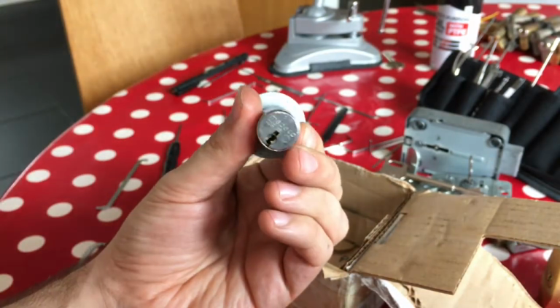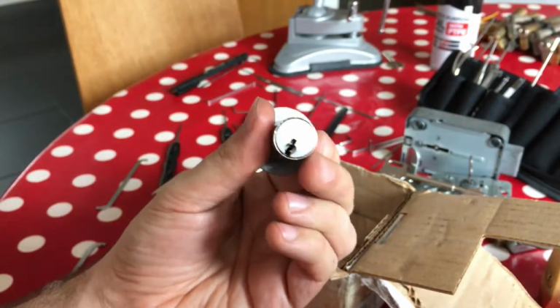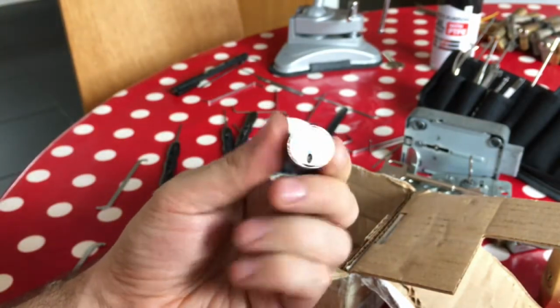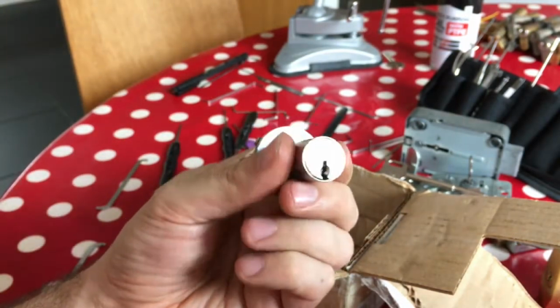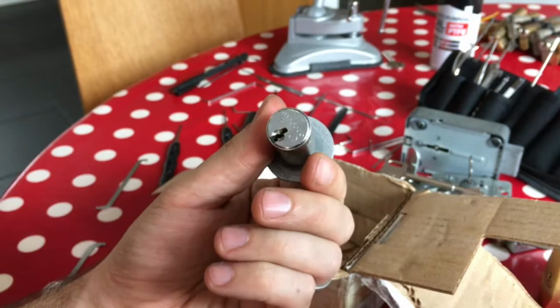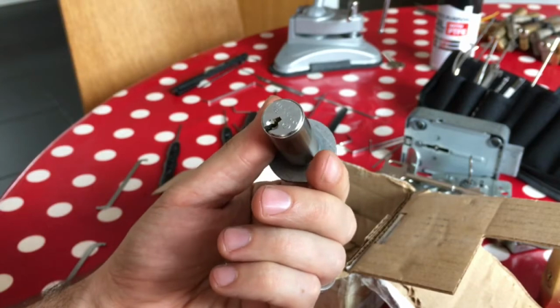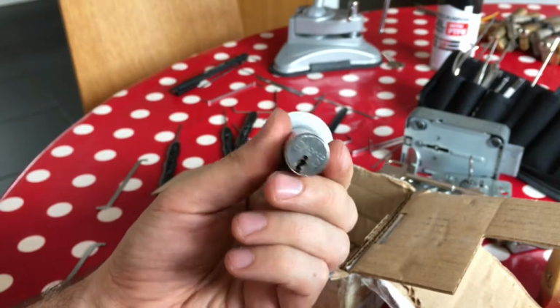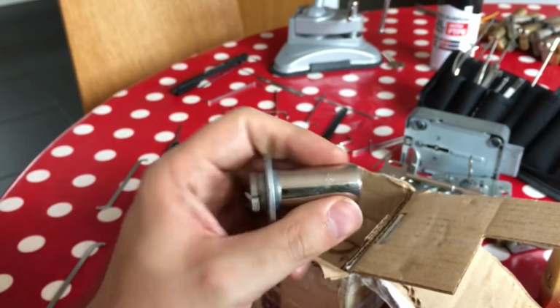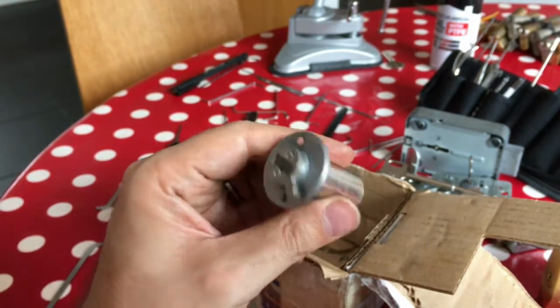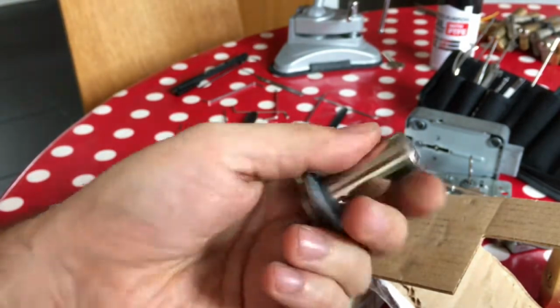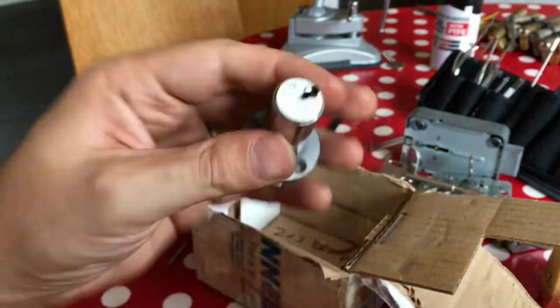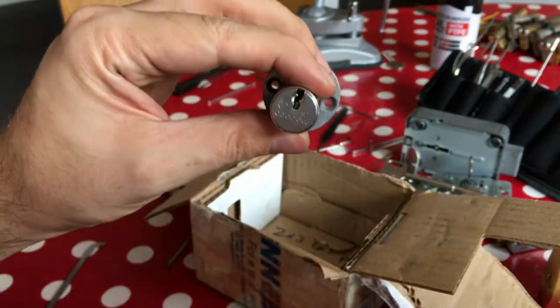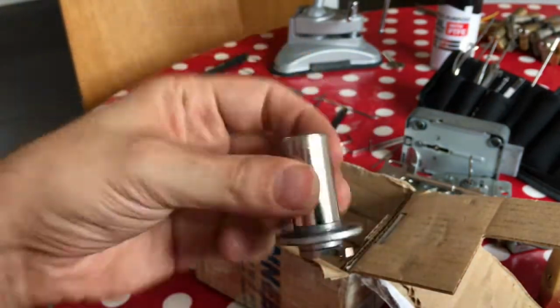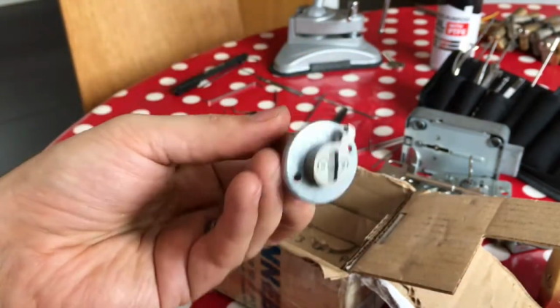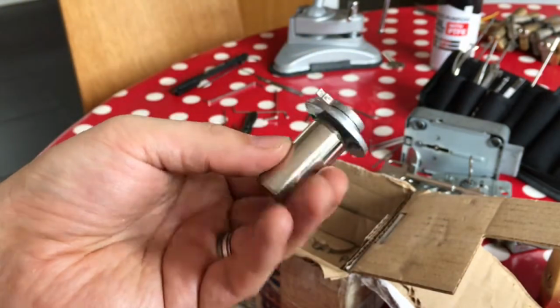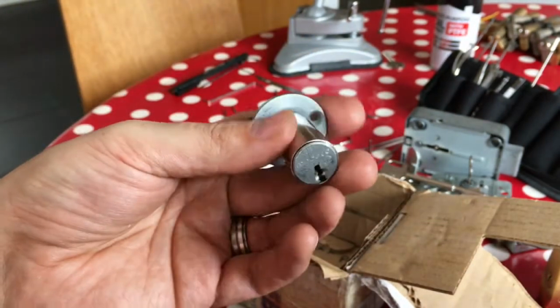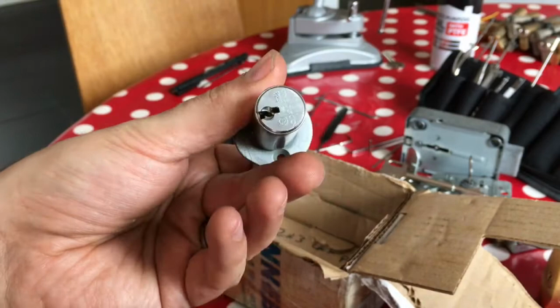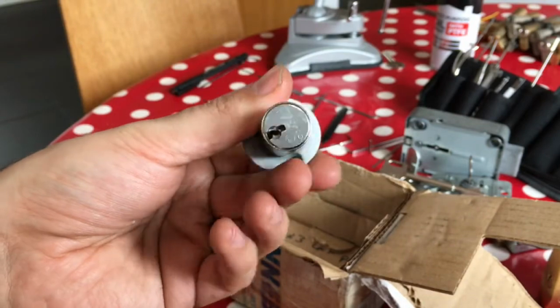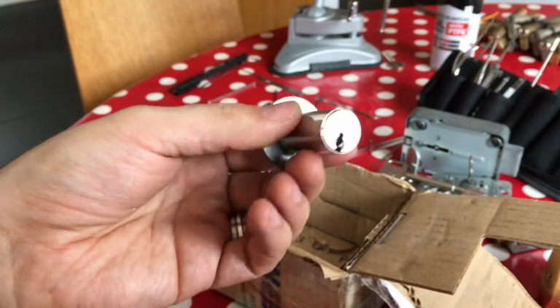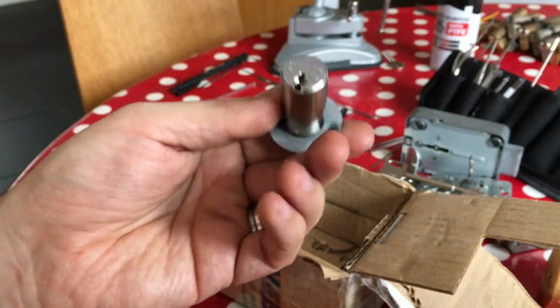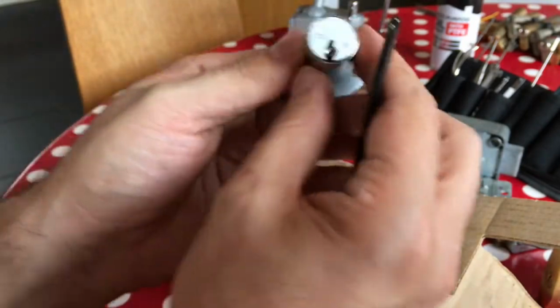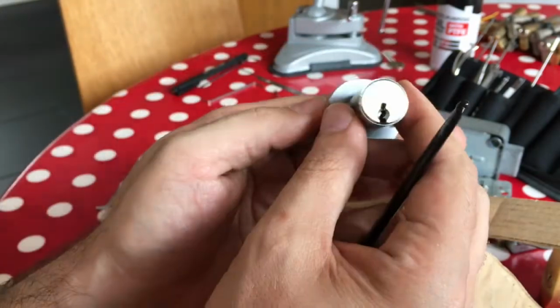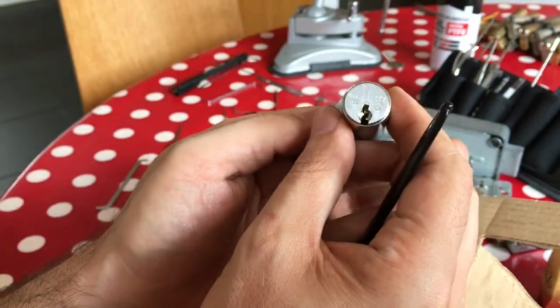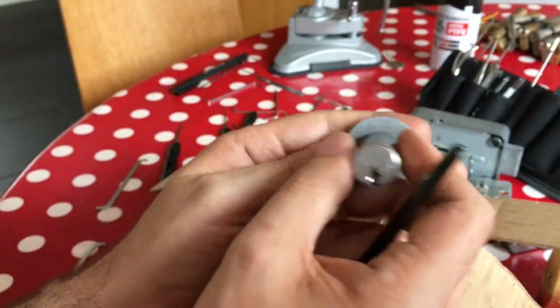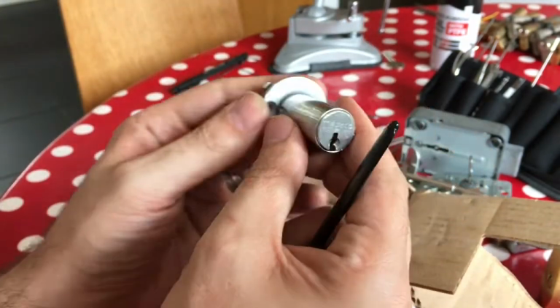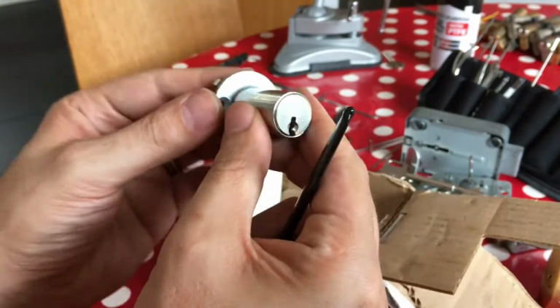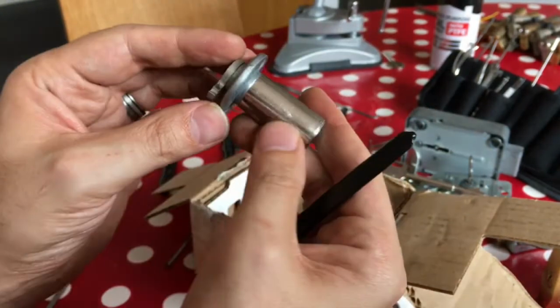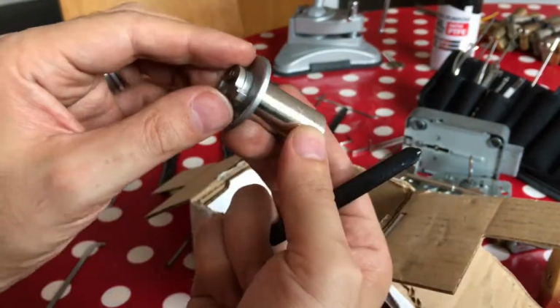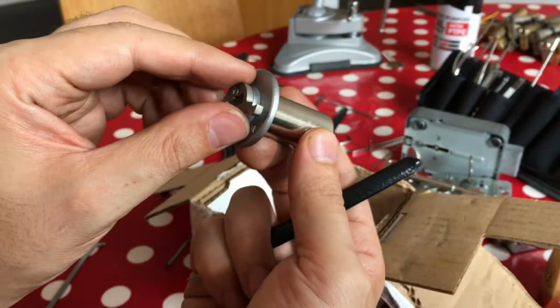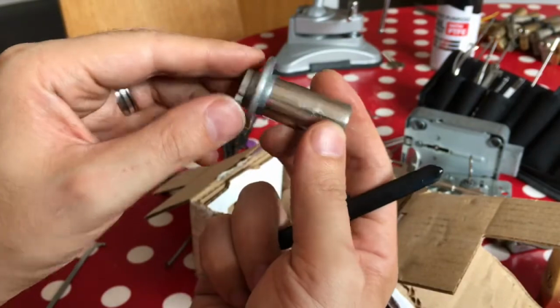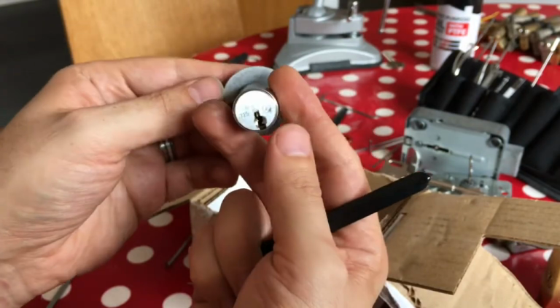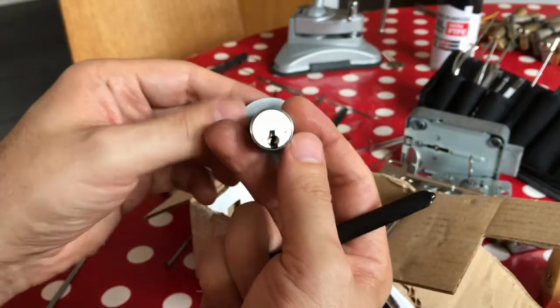It's possibly one of those Medecos where you have to turn the pins to the right orientation — if you don't have the key, that is. I'll be posting a video picking this Medeco probably in the next ten years' time. But what a beautiful lock, and very generous to pass these on to me.